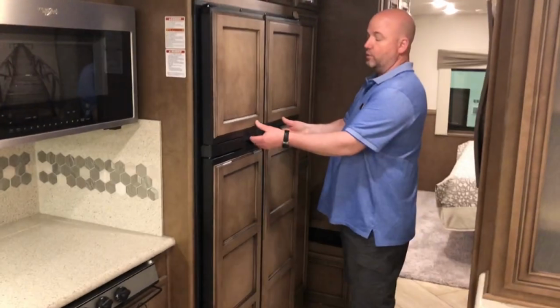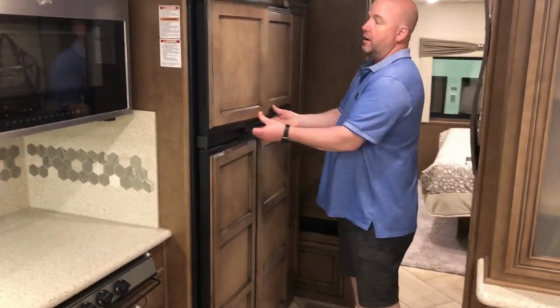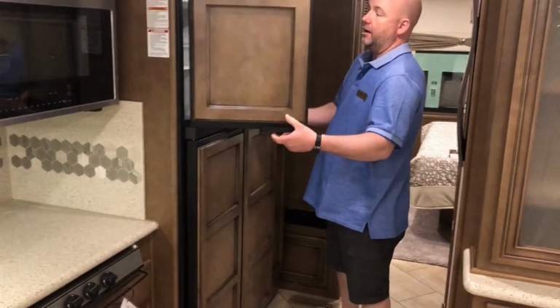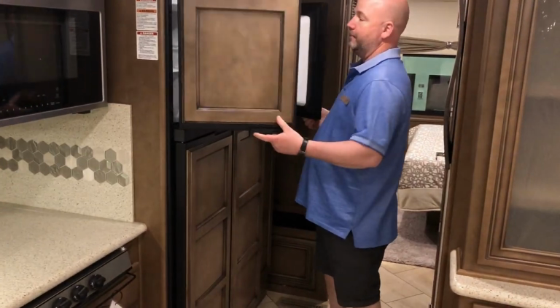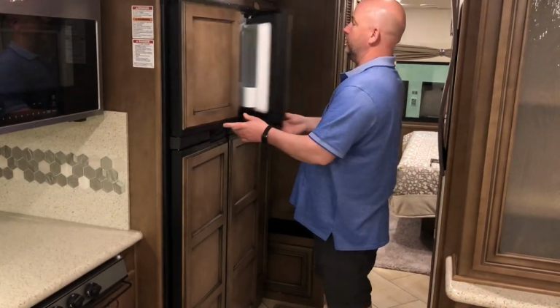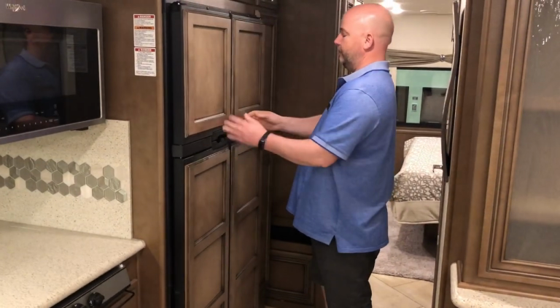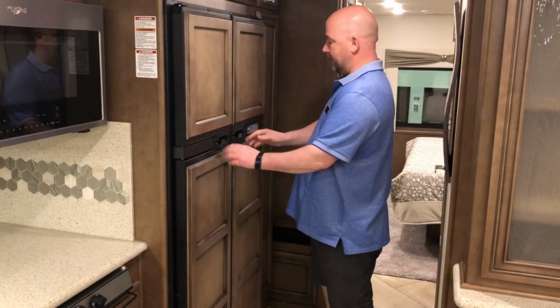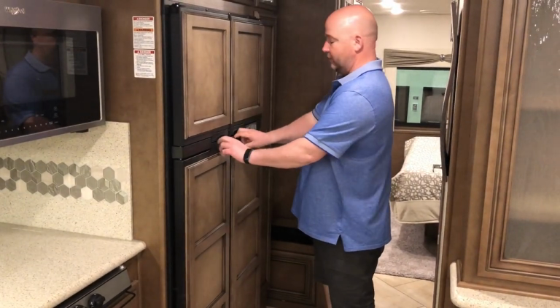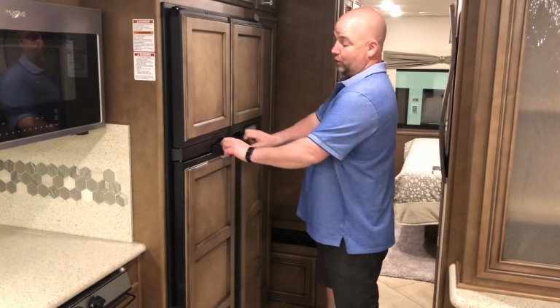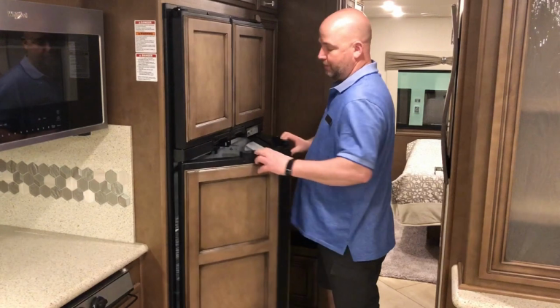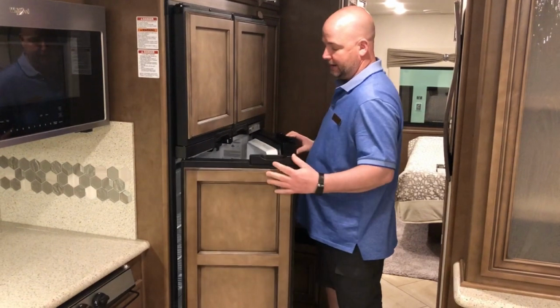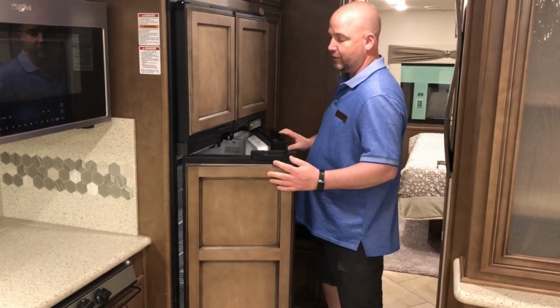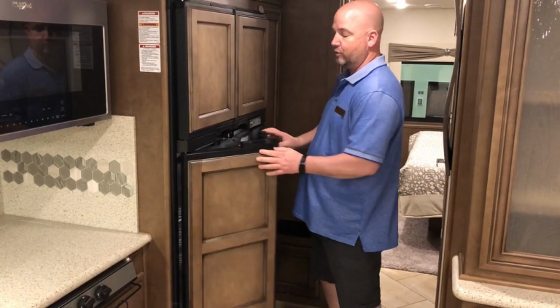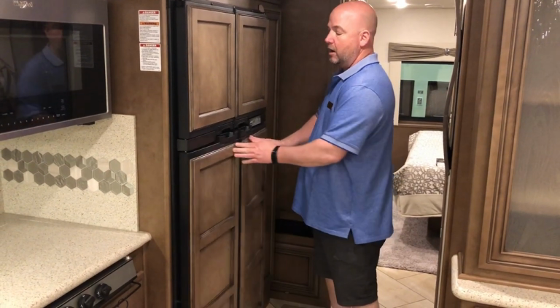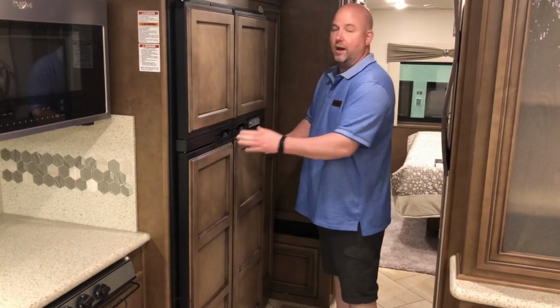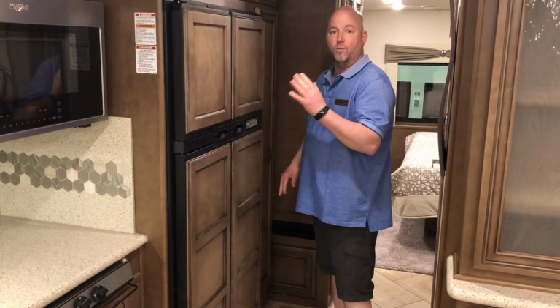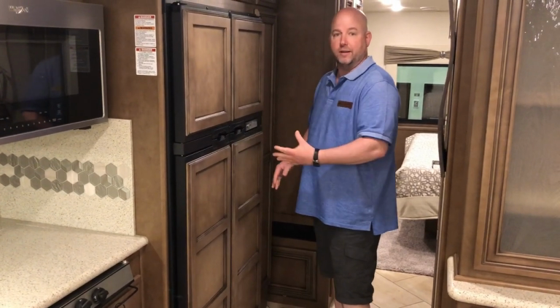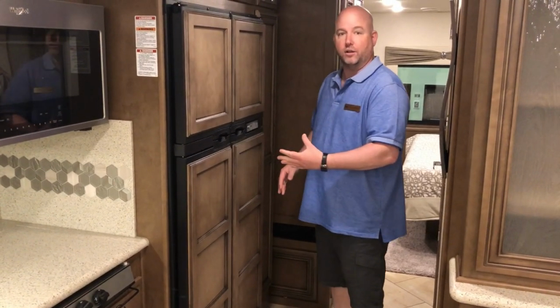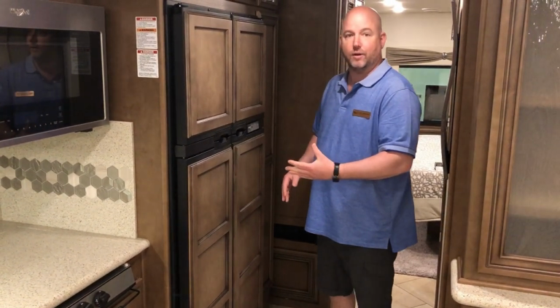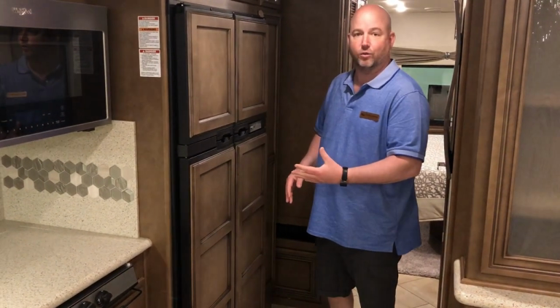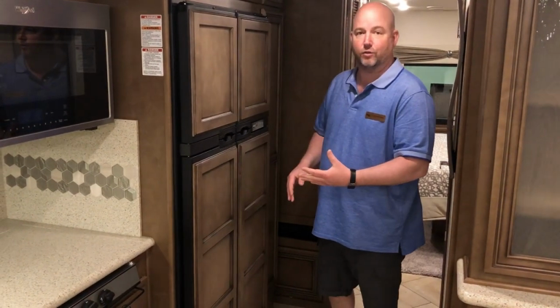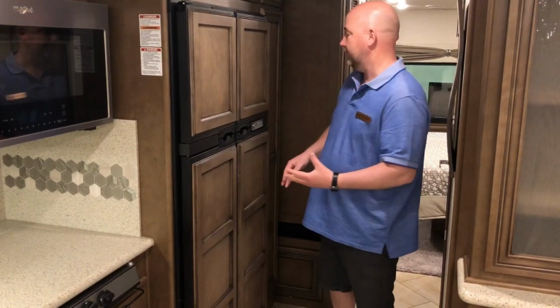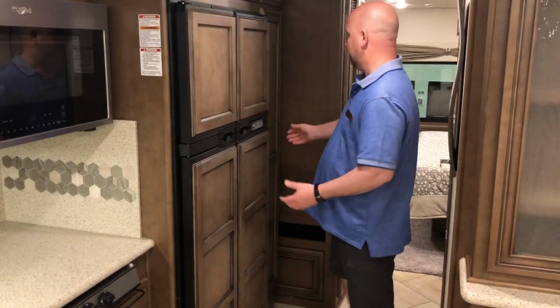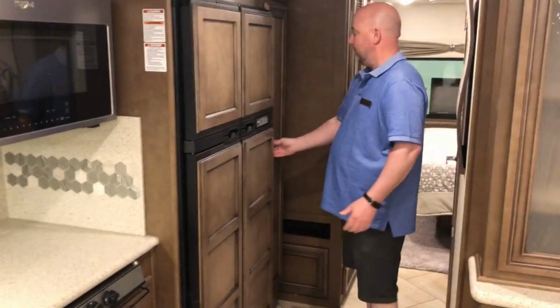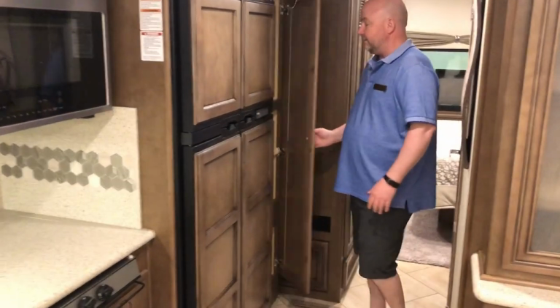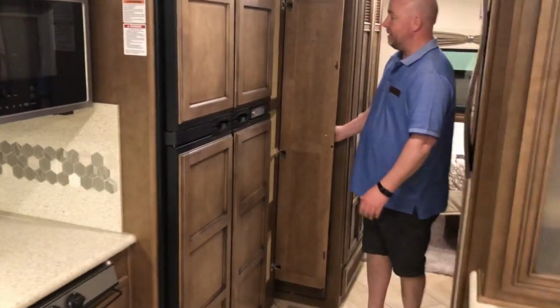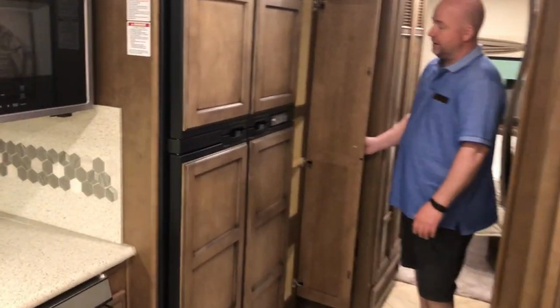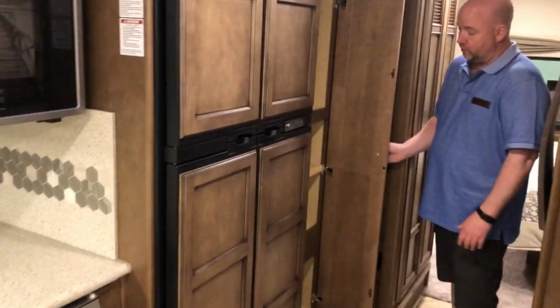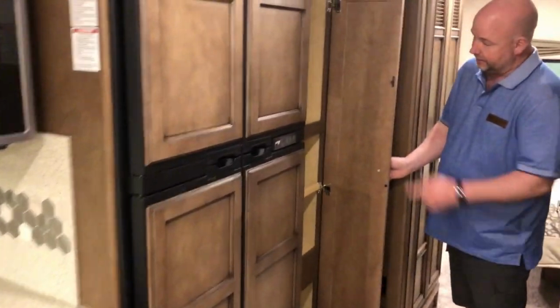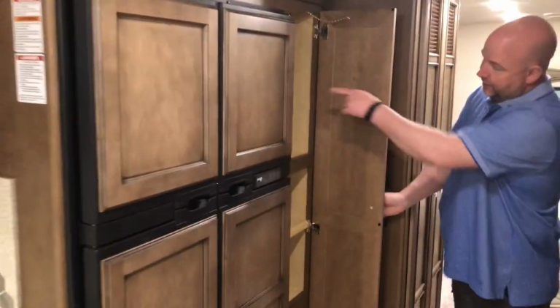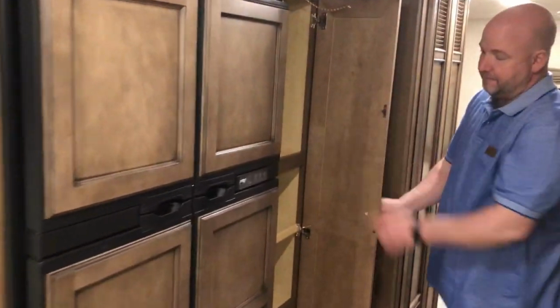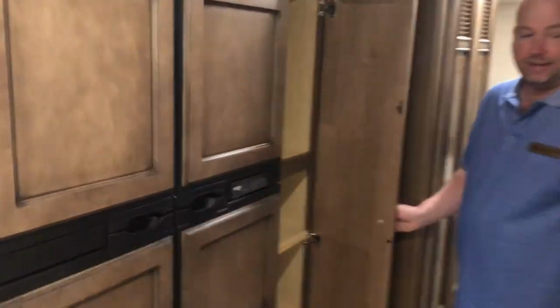One change I know we did make: this is a four-door propane and electric refrigerator. We put in the all-electric residential refrigerator. Nice size pantry here as well — that's very deep back in.